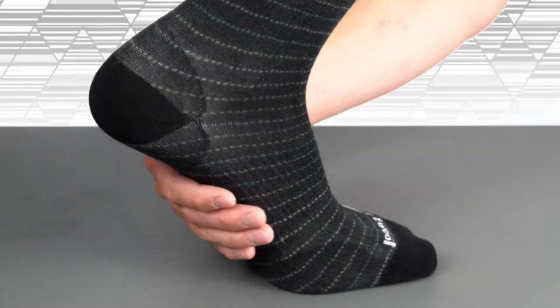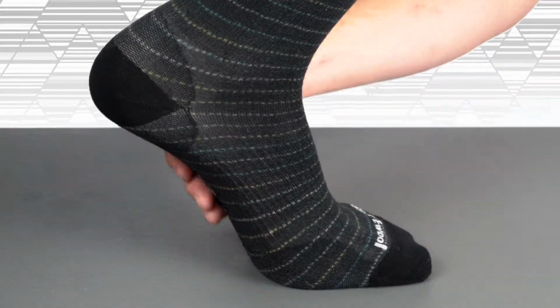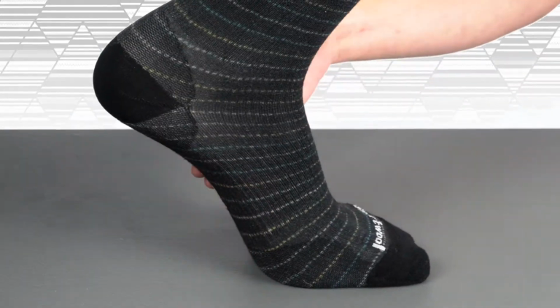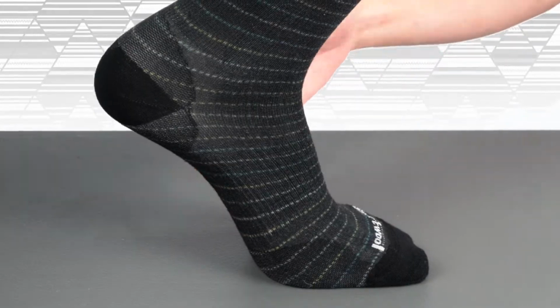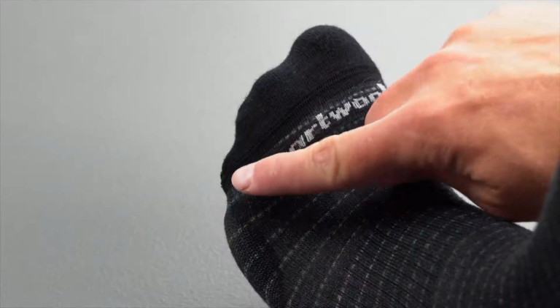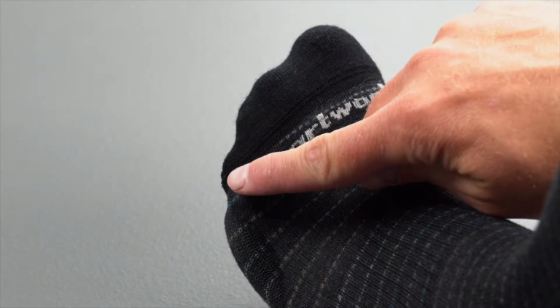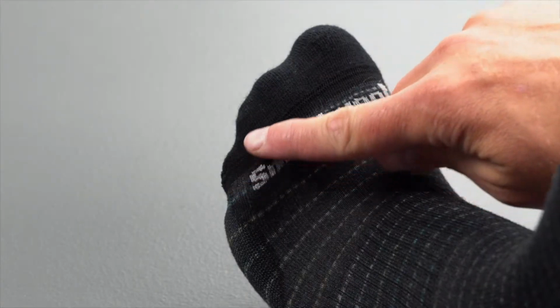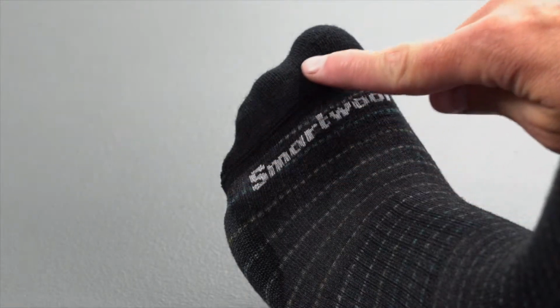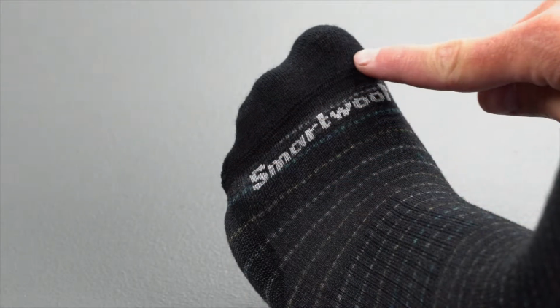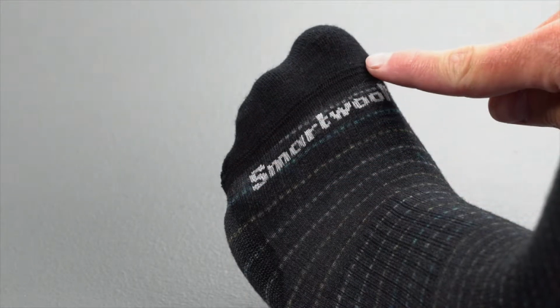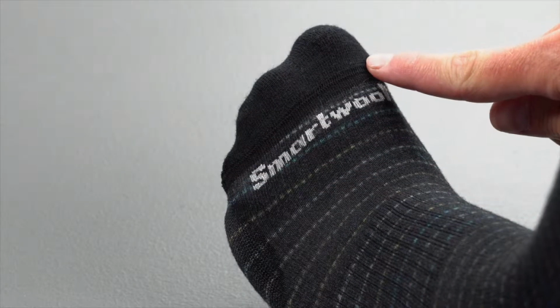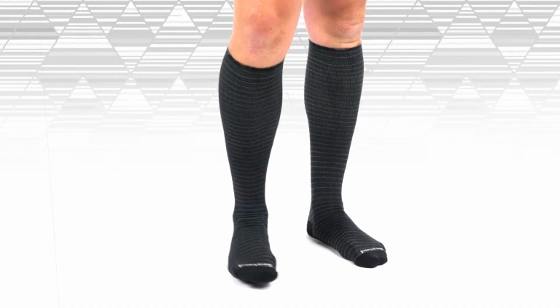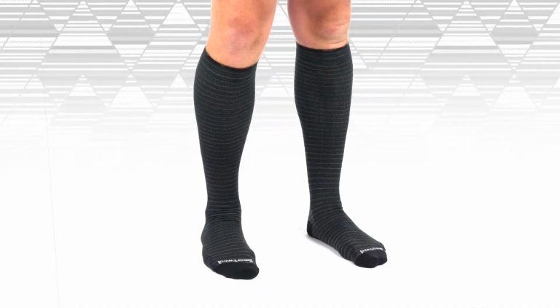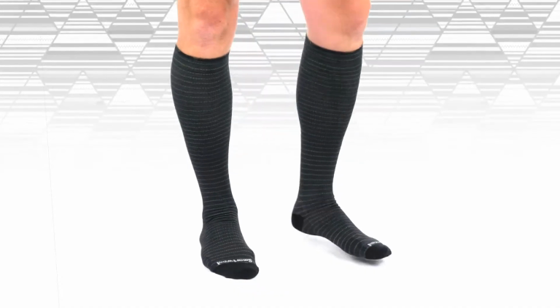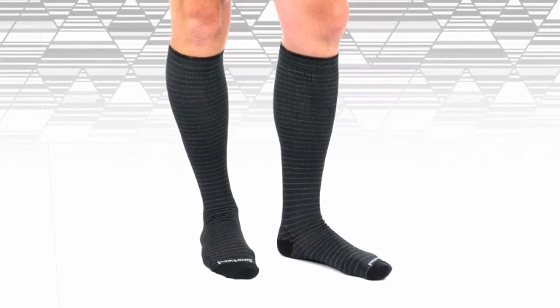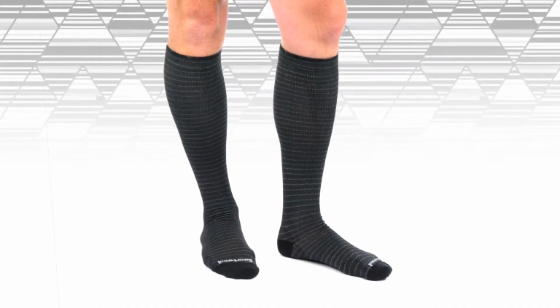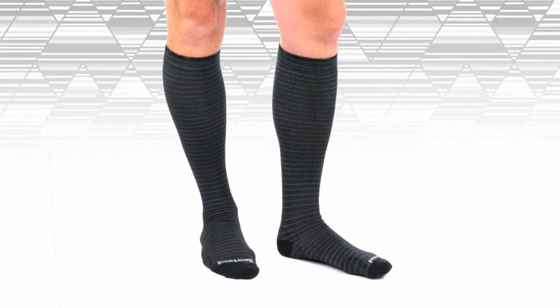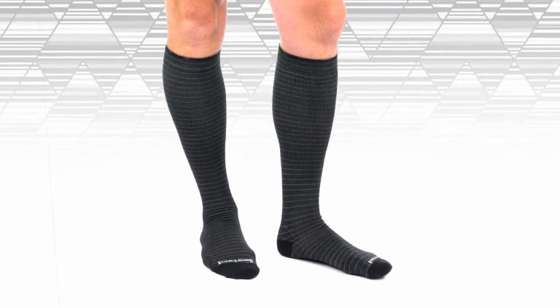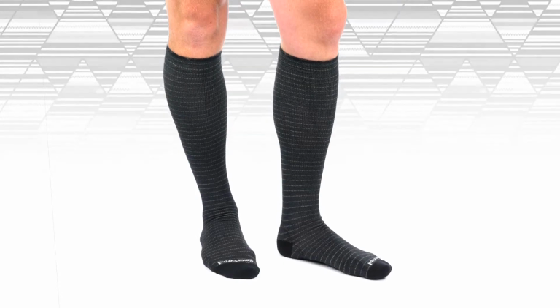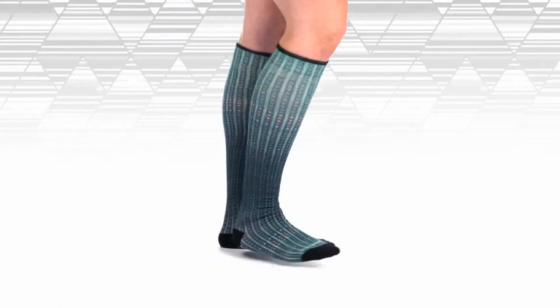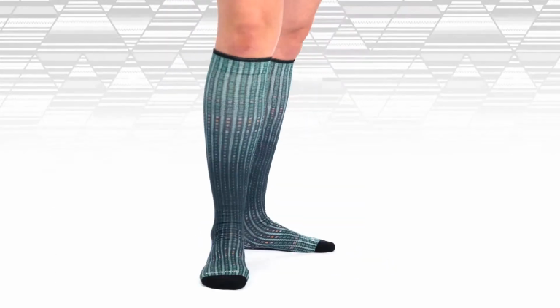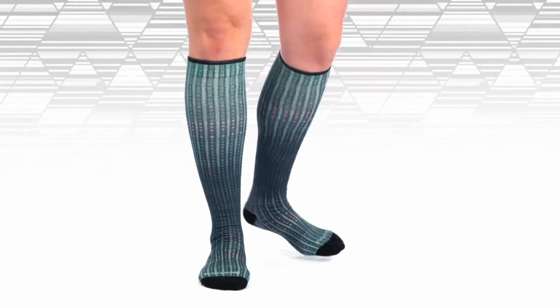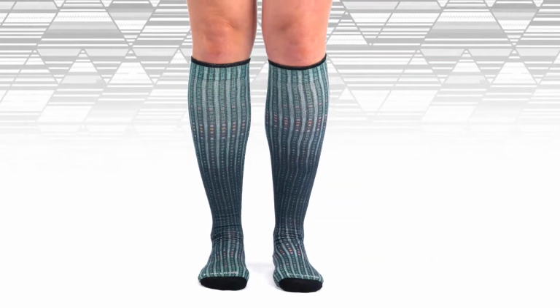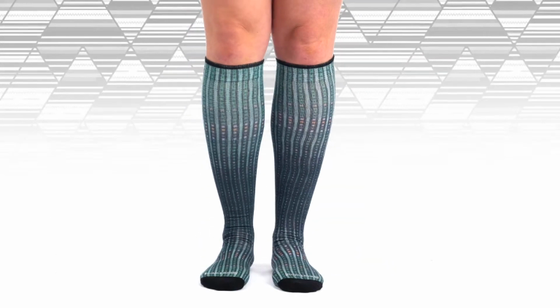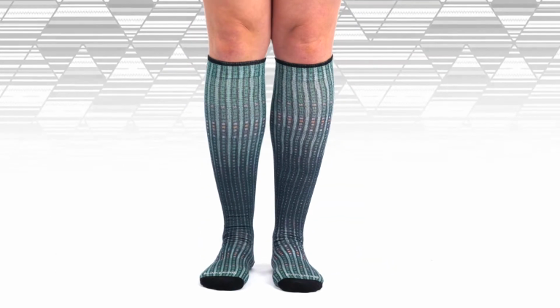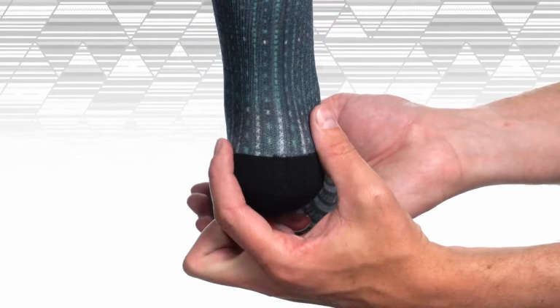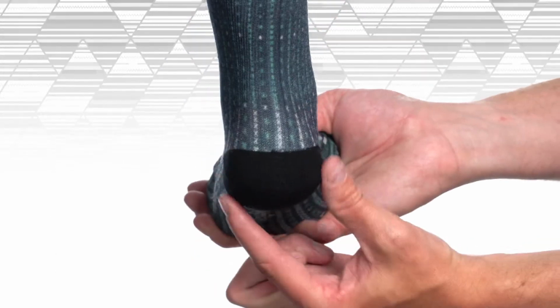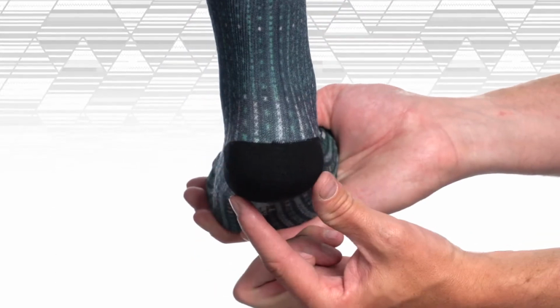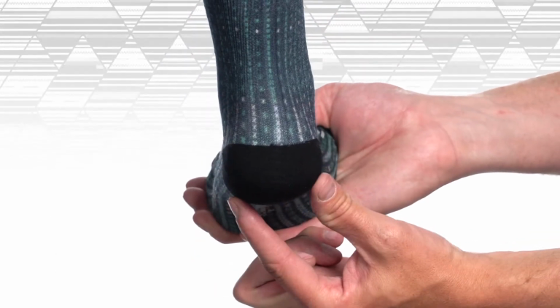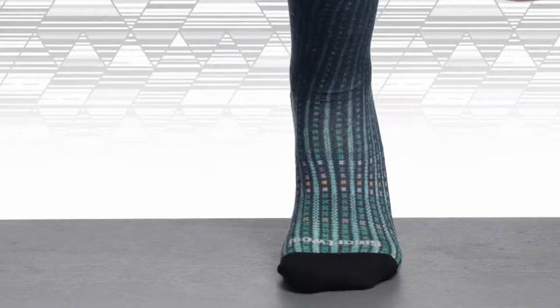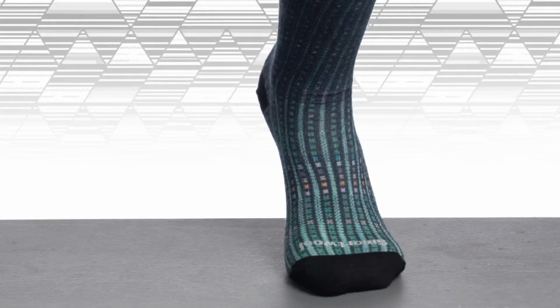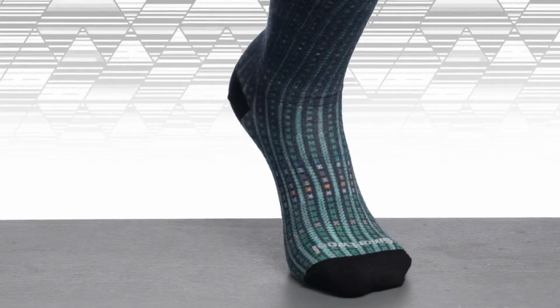Features like a supportive arch brace and virtually seamless toe help keep feet happy, no matter how long you spend walking around and taking in the sights. The women's styles feature a gender-specific fit, made with a narrower heel and slimmer fit.